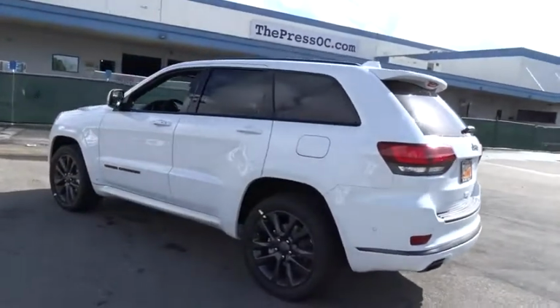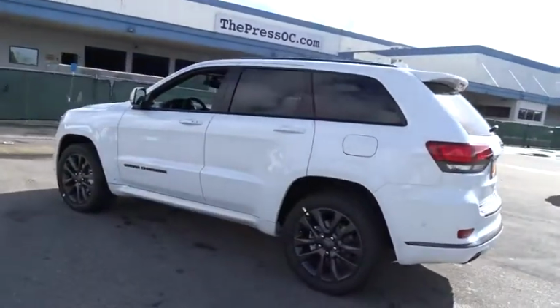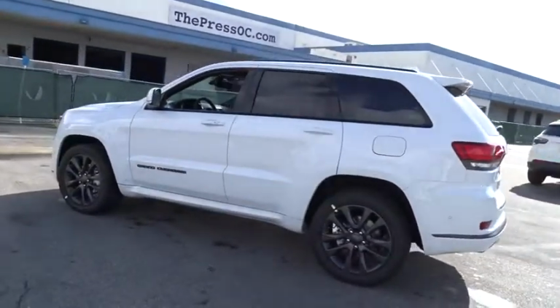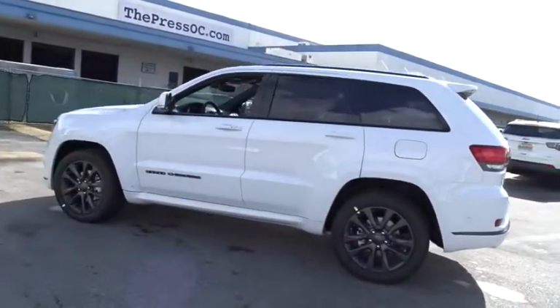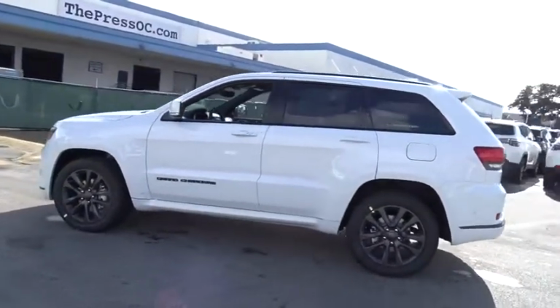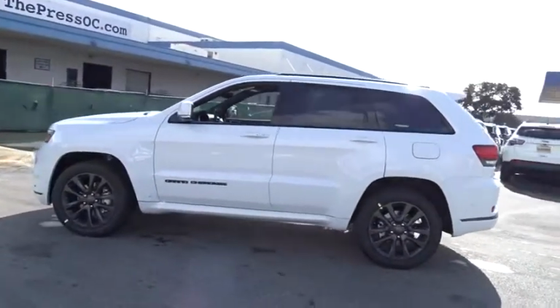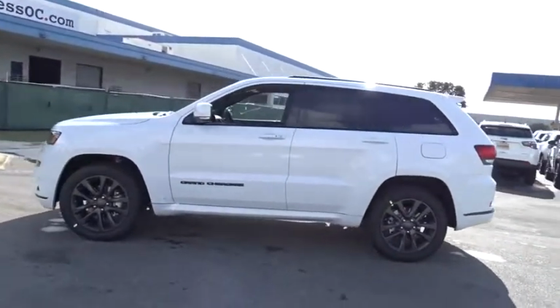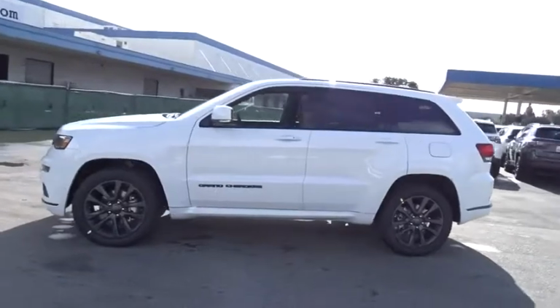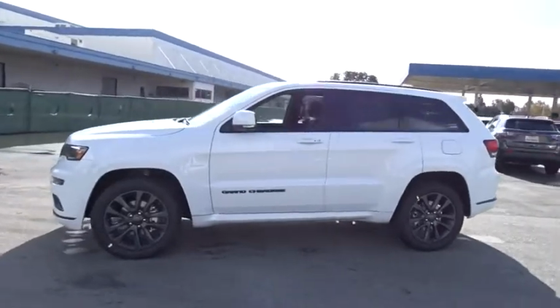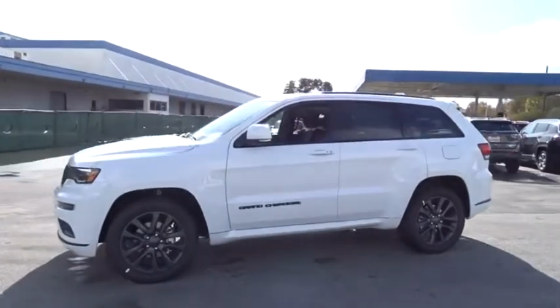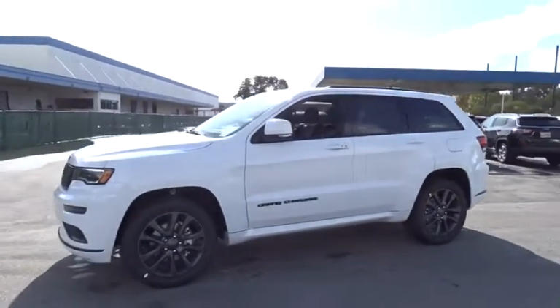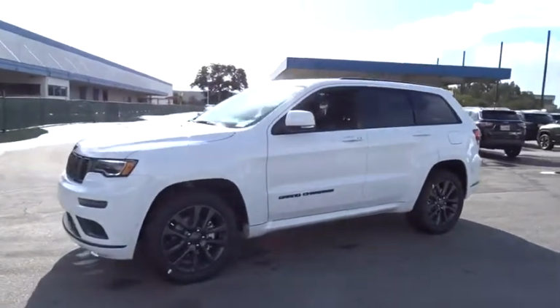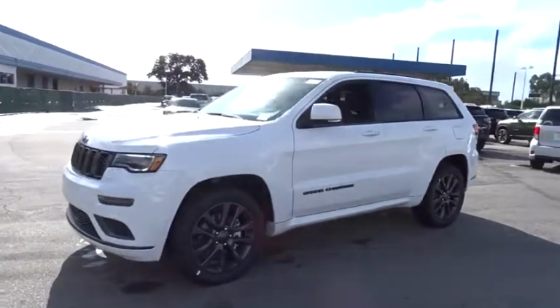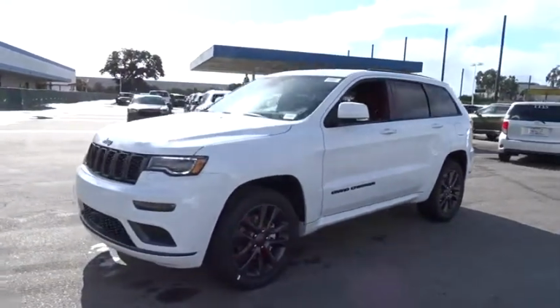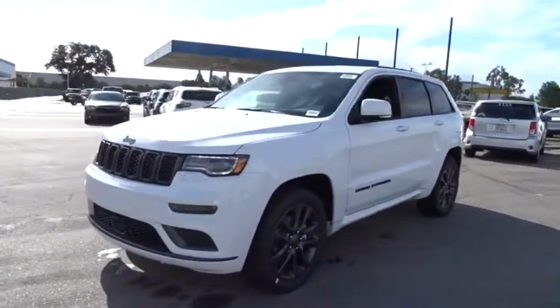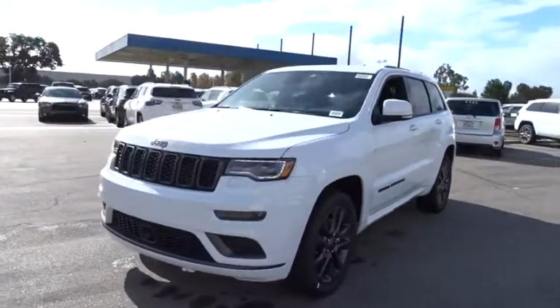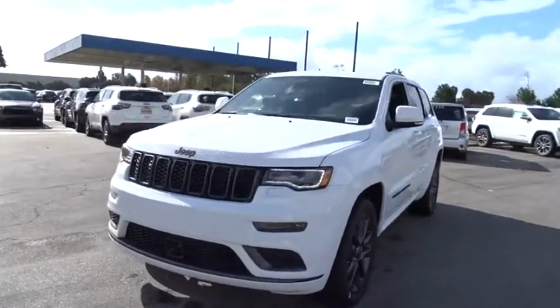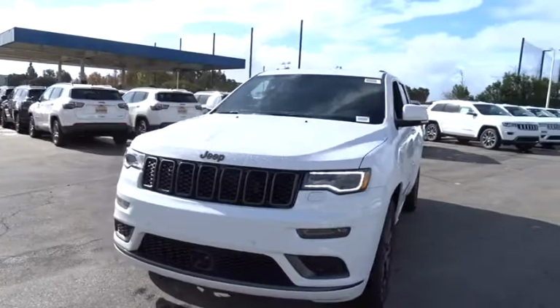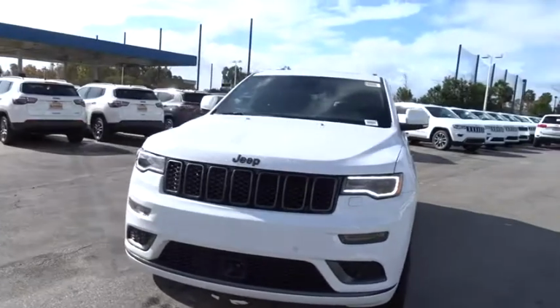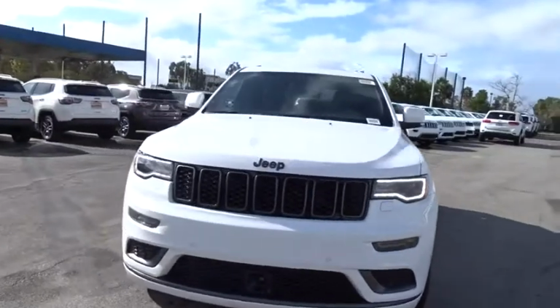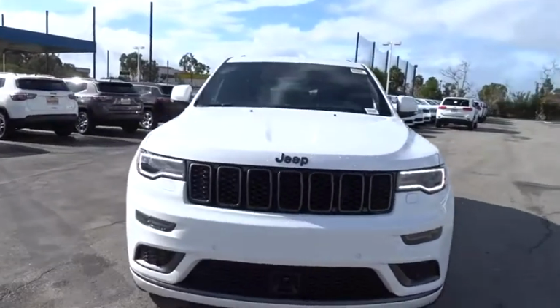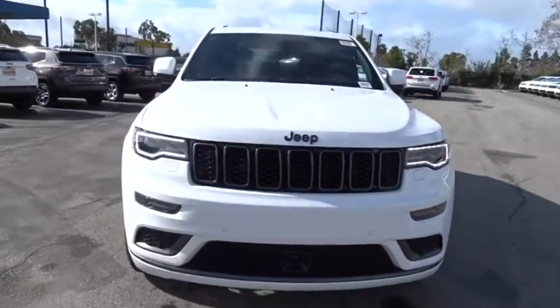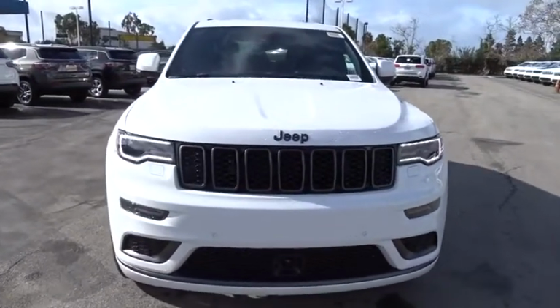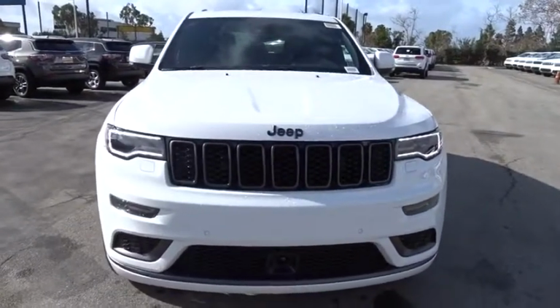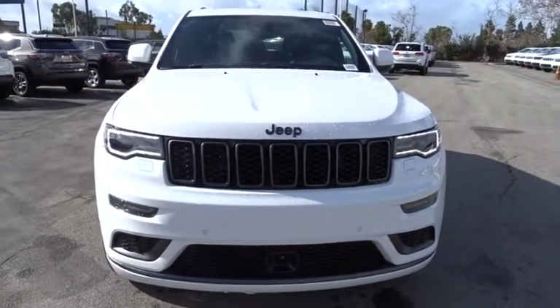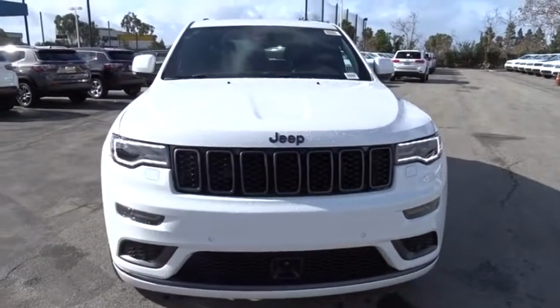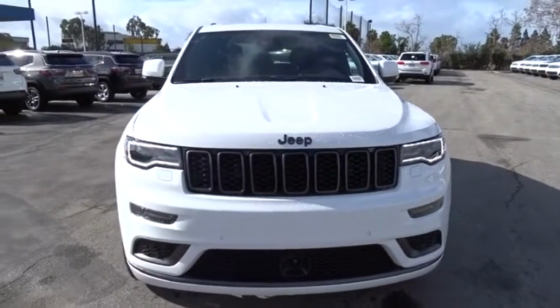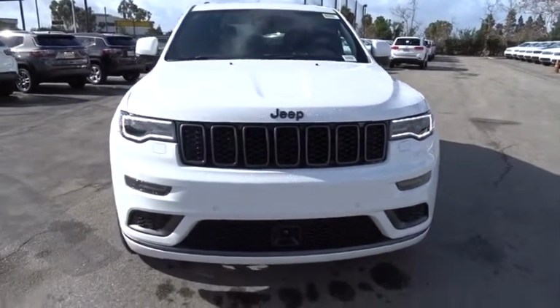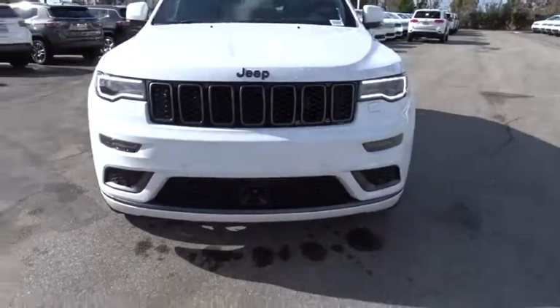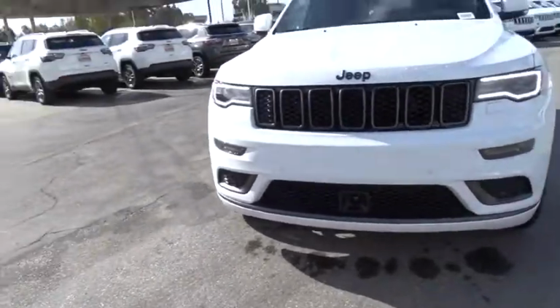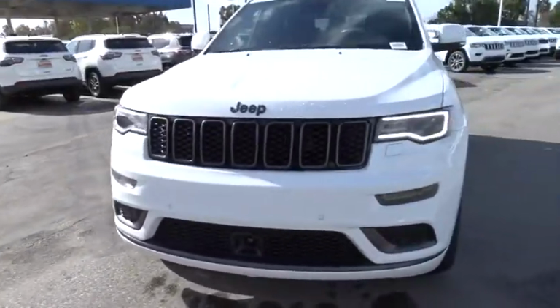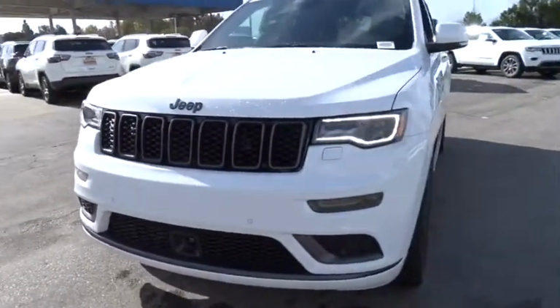Here are some of this vehicle's great options: traction control, keyless entry, remote engine start, steering wheel audio controls, navigation system, anti-lock braking system, power liftgate, power passenger seat, backup camera, stability control, Bluetooth.